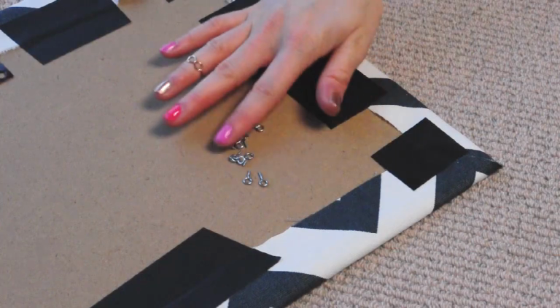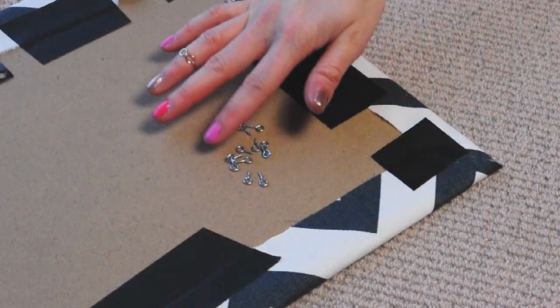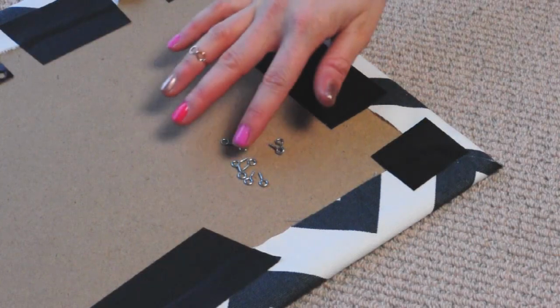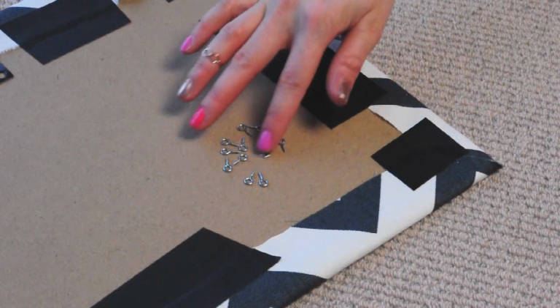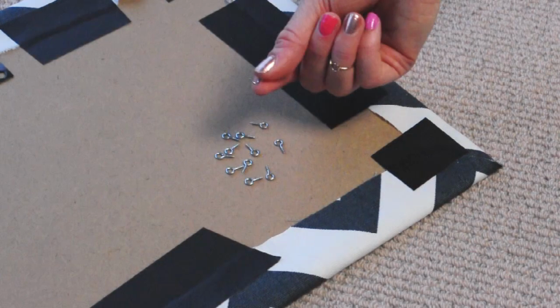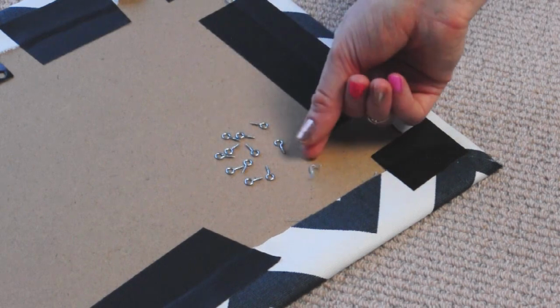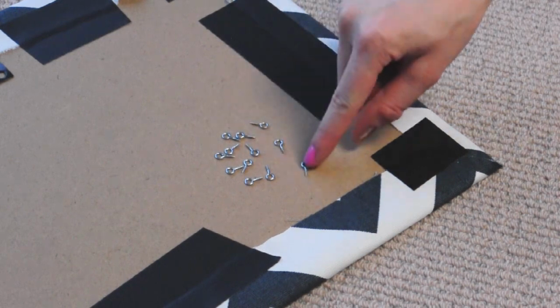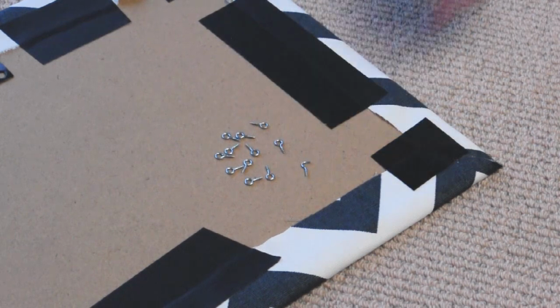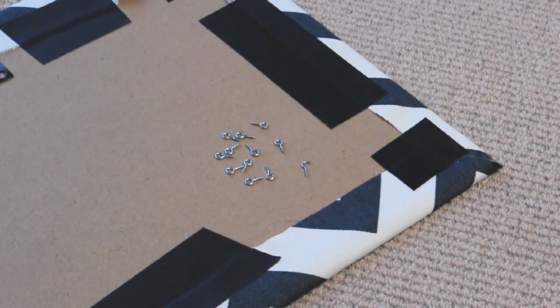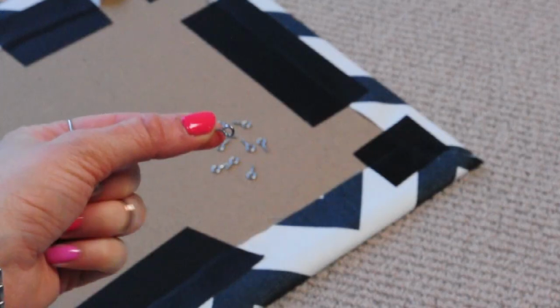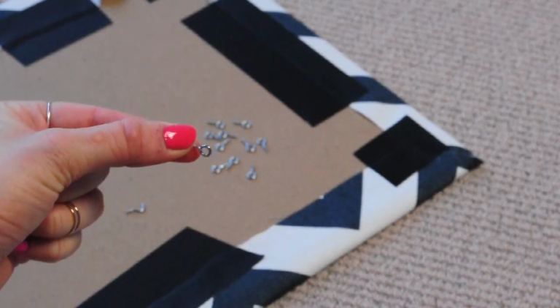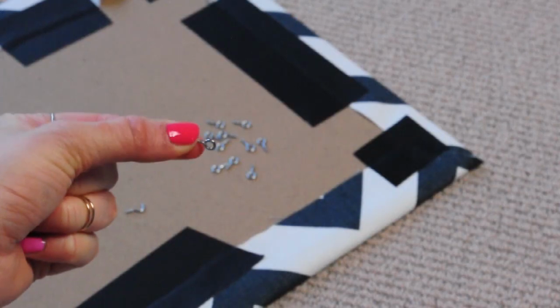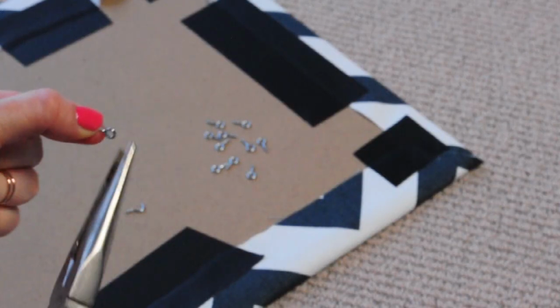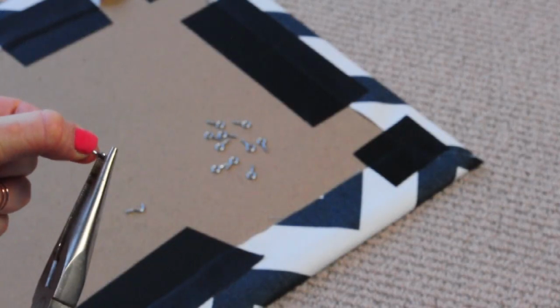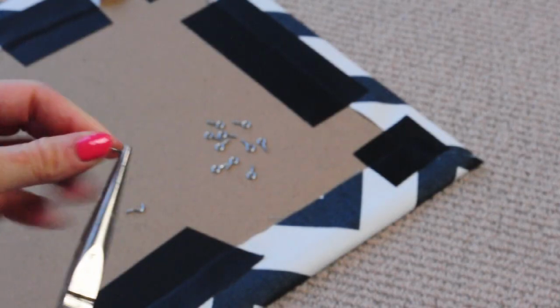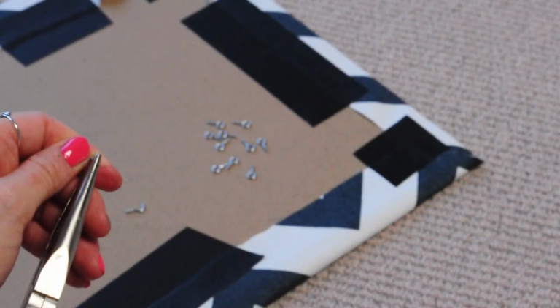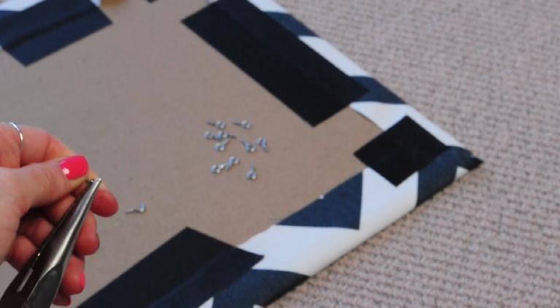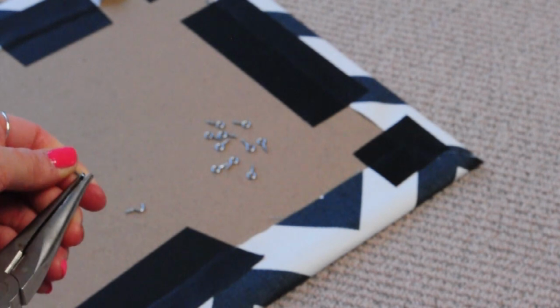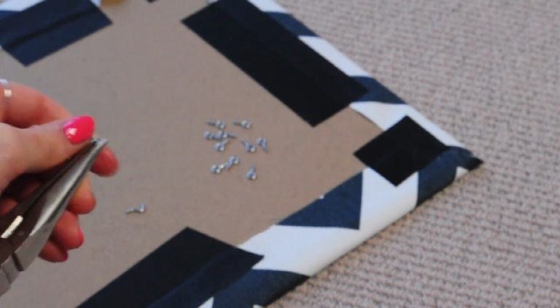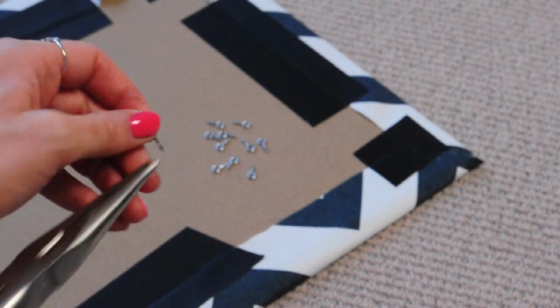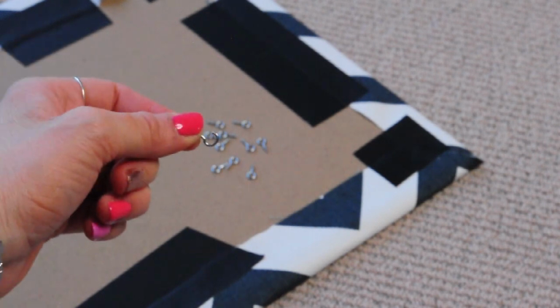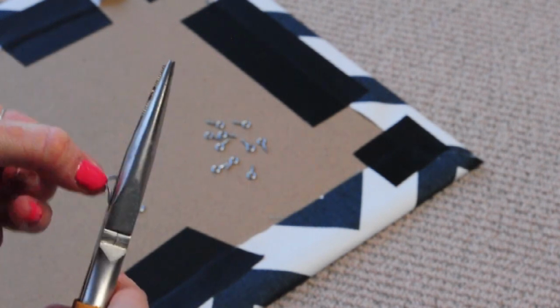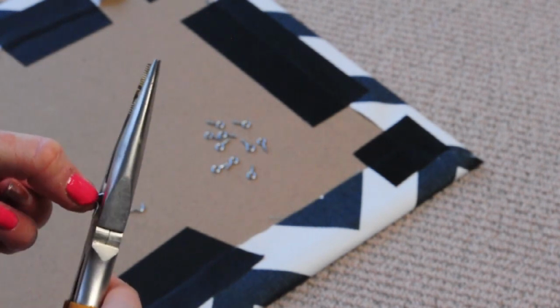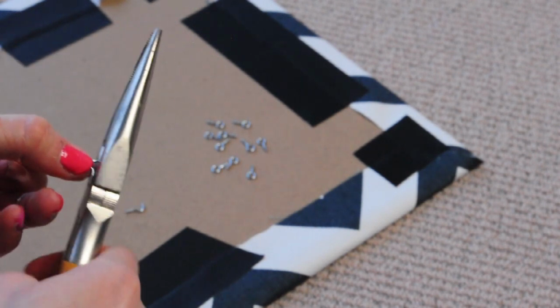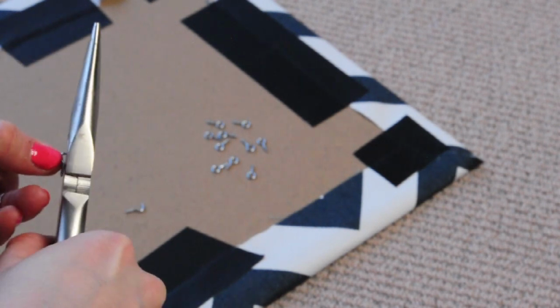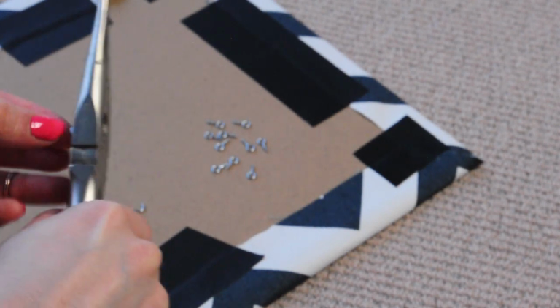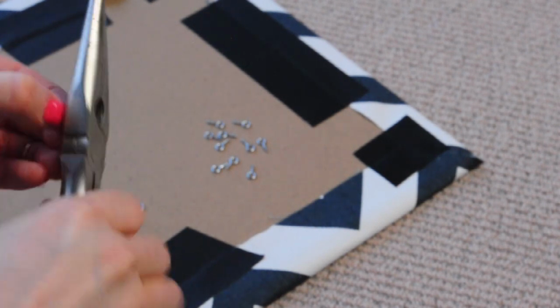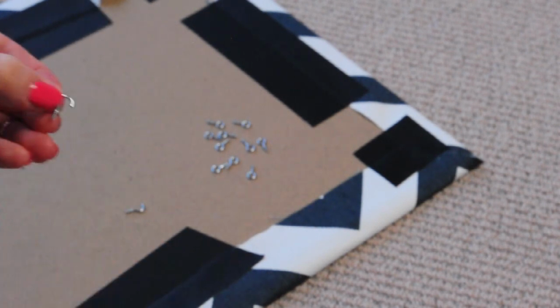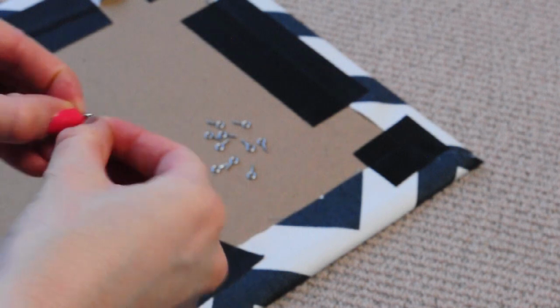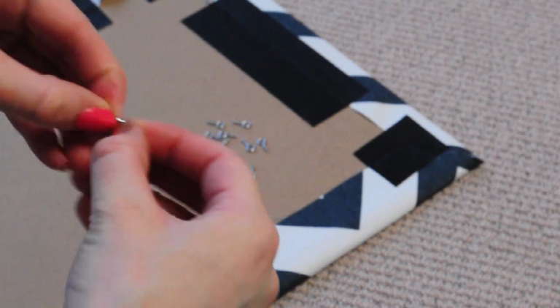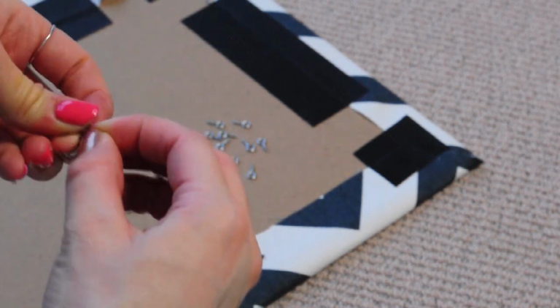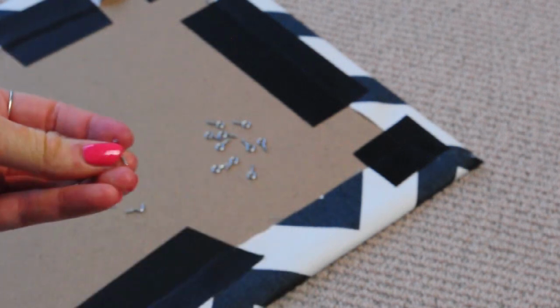Next we're going to make those little eyelets into hooks. Obviously if you can buy tiny hooks that would be ideal, but my hardware store didn't sell them small enough. So I just DIY'd them by opening up the eyelet with my pliers and snipping a little off the end so that my necklaces wouldn't get stuck on them.